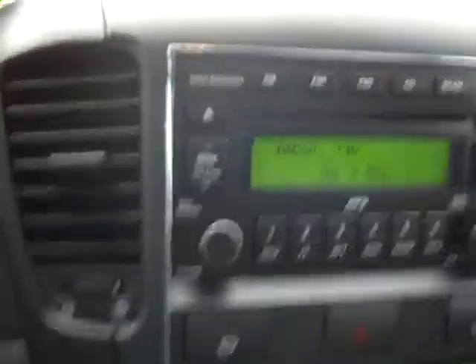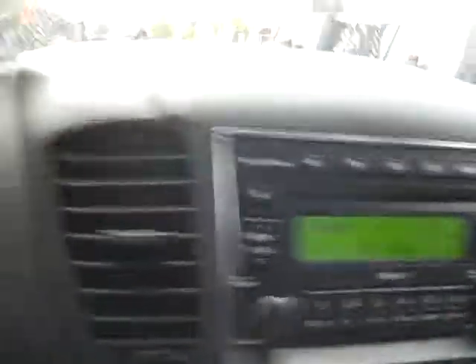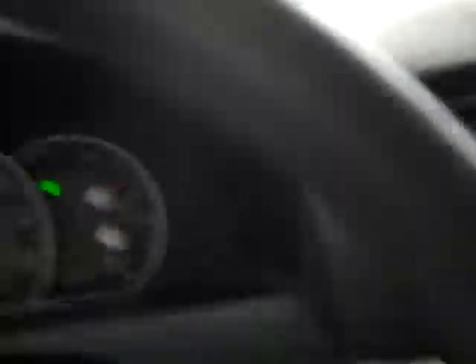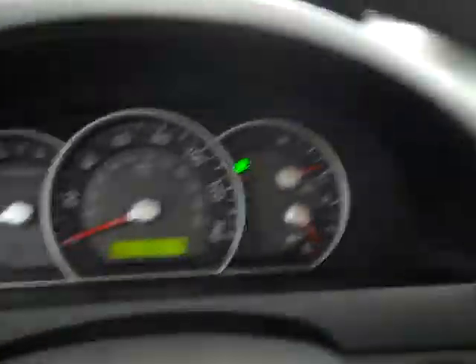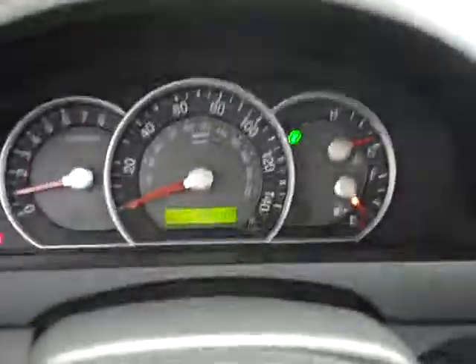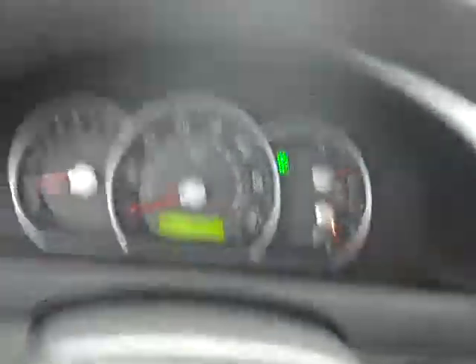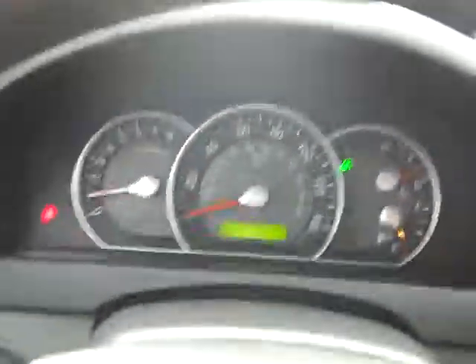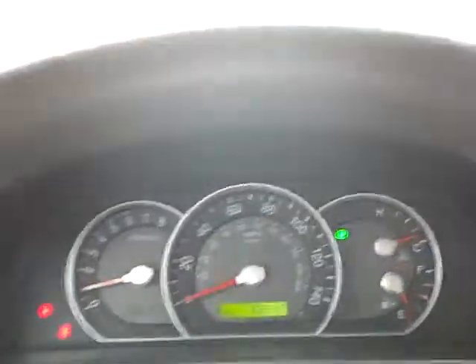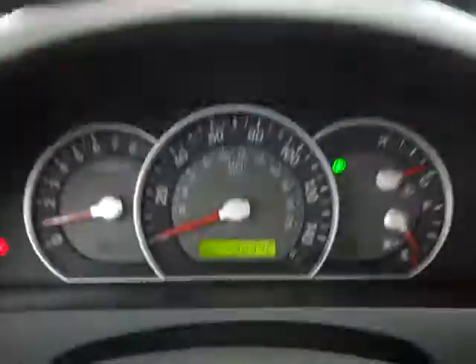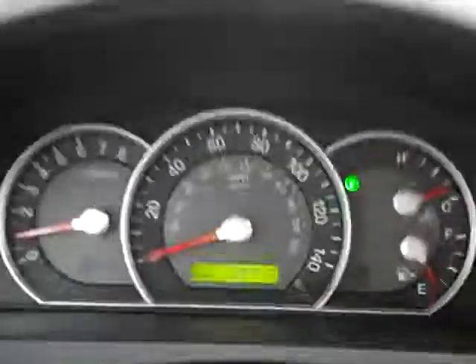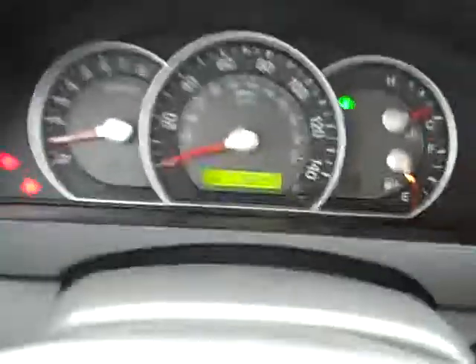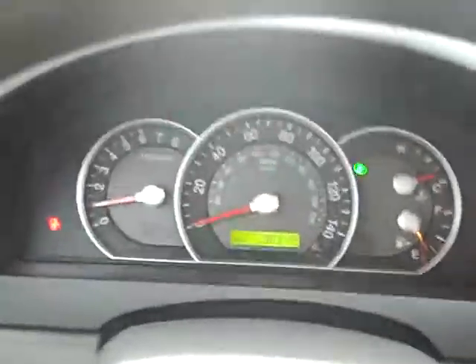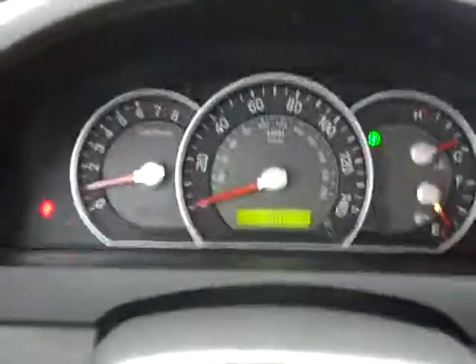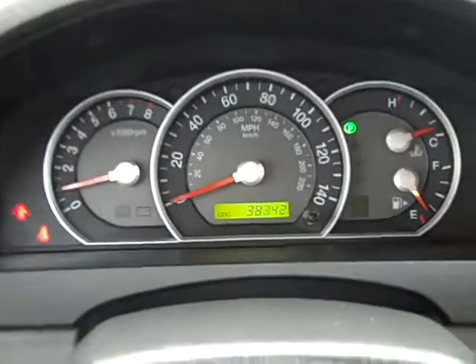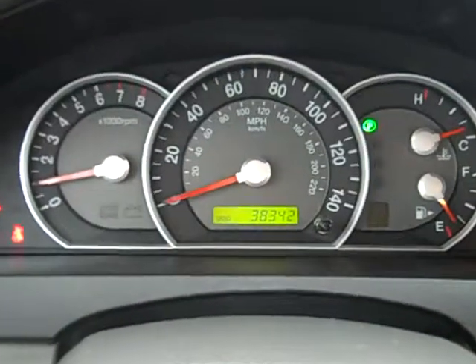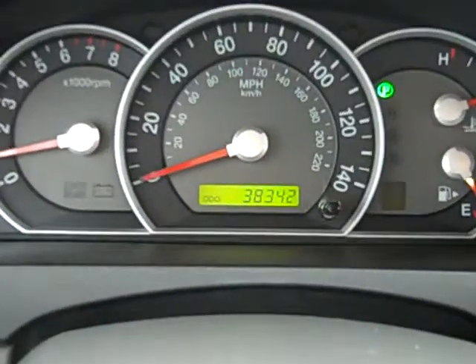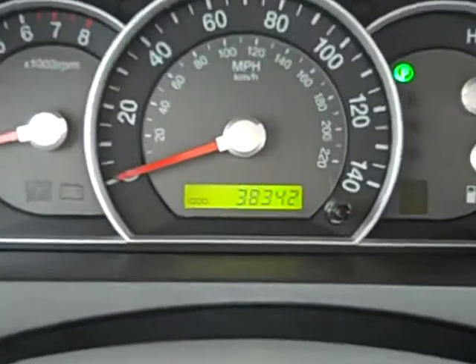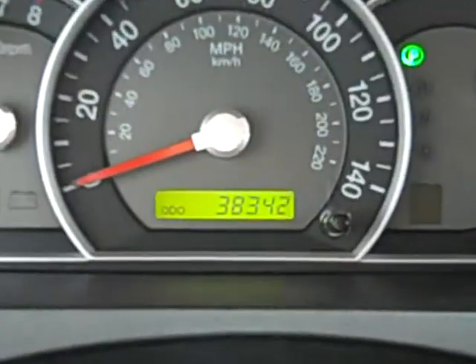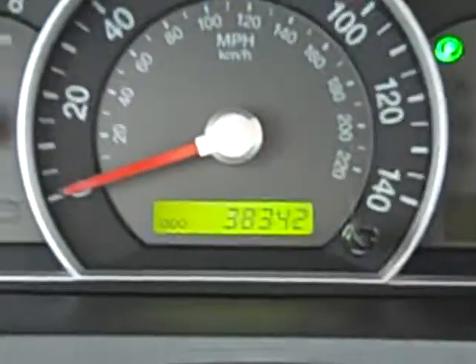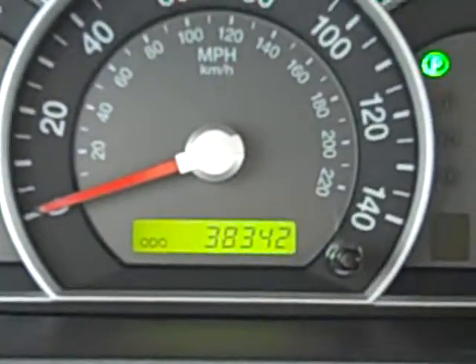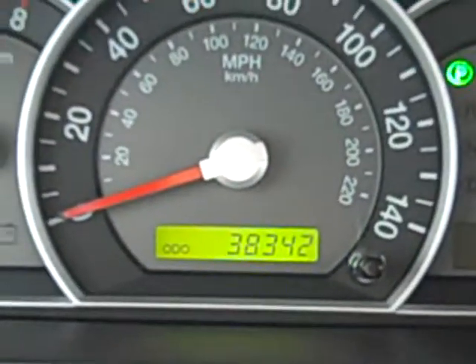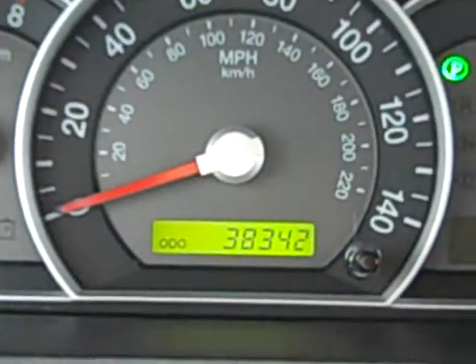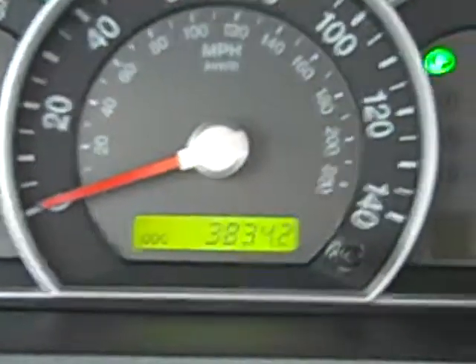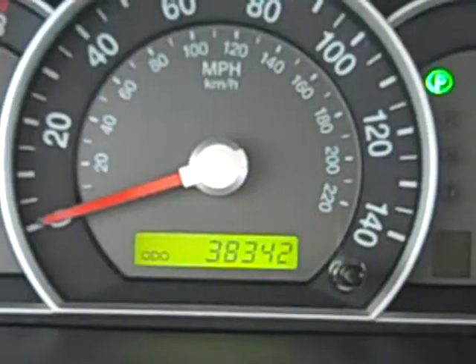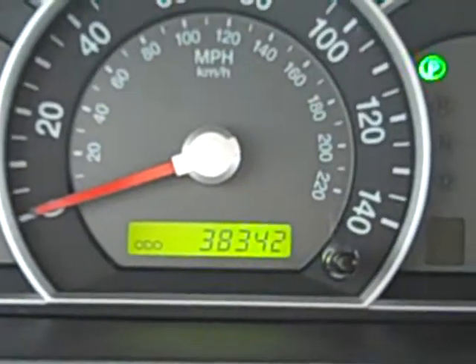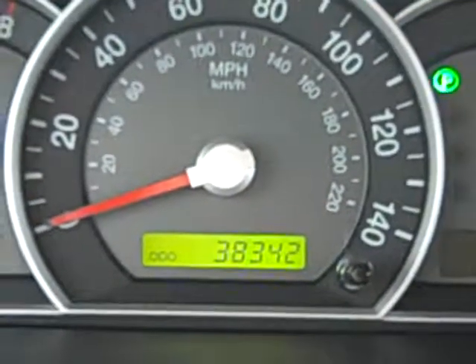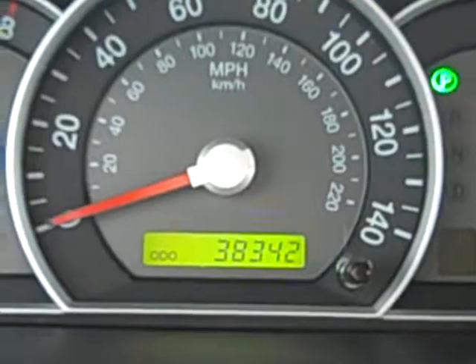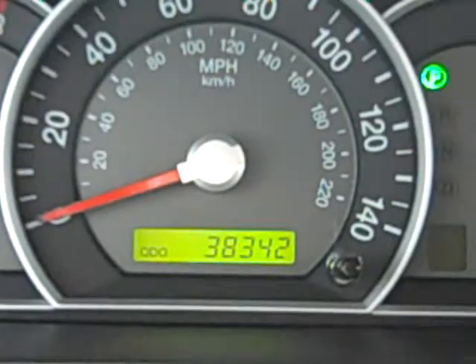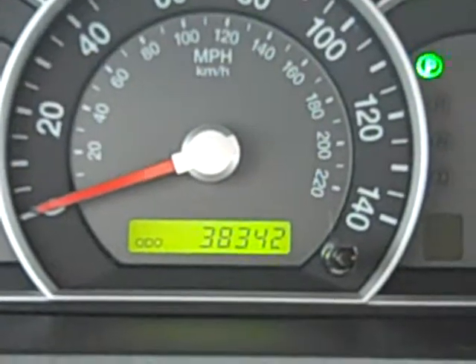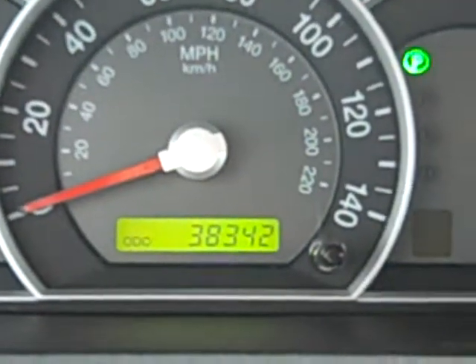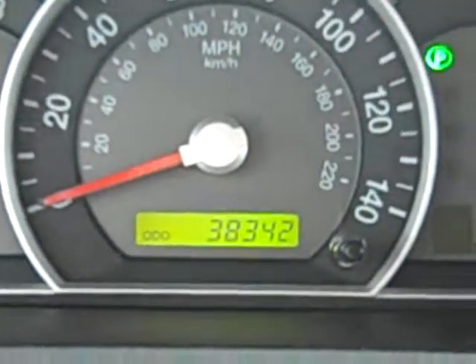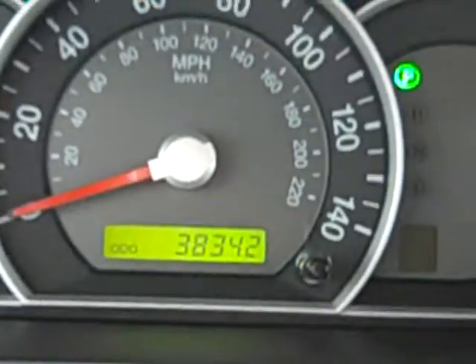I'm sure you are dying to see how many miles are on this vehicle, so give me just a second — I'll zoom in on that for you. As you can see, only 38,342 registered on the odometer.